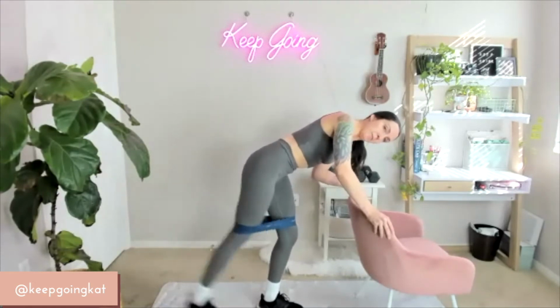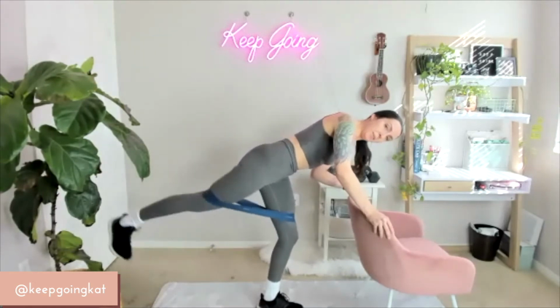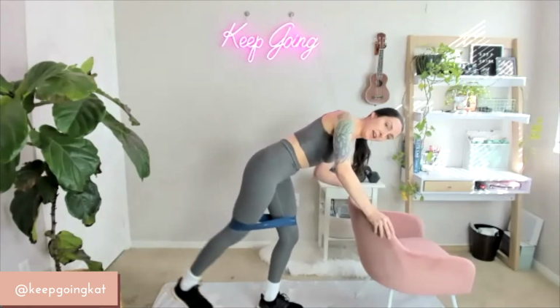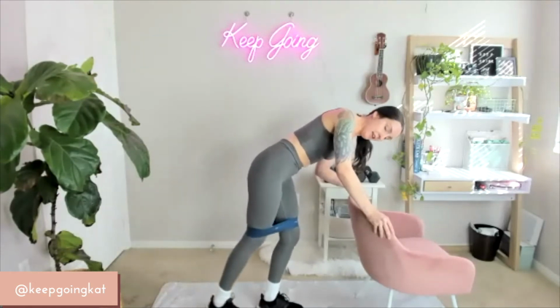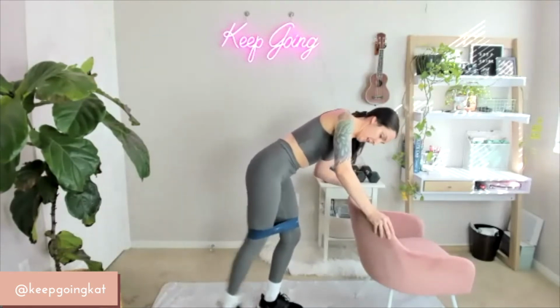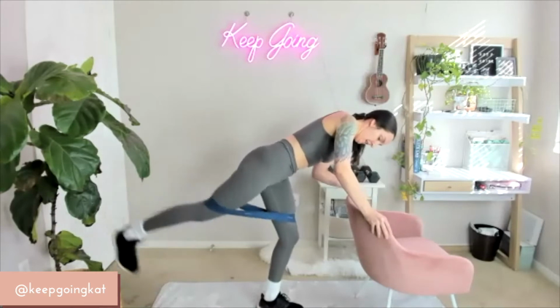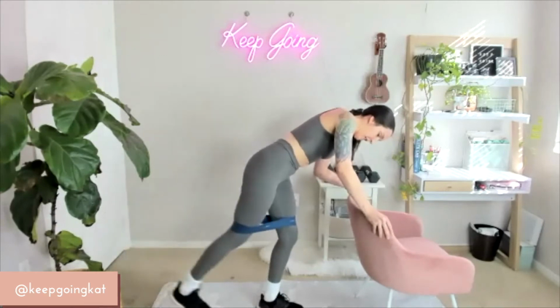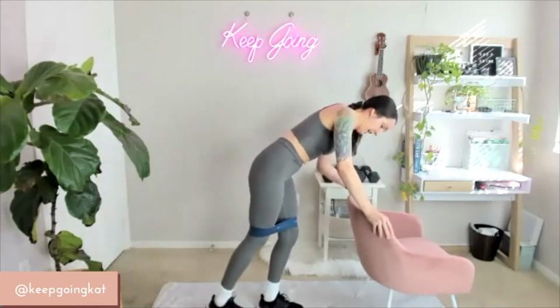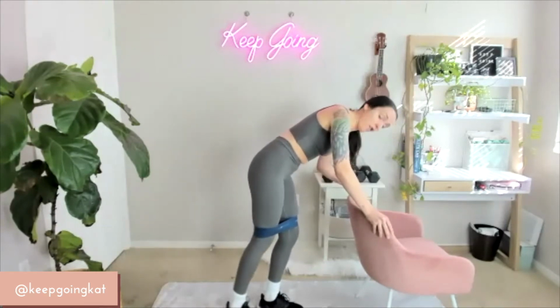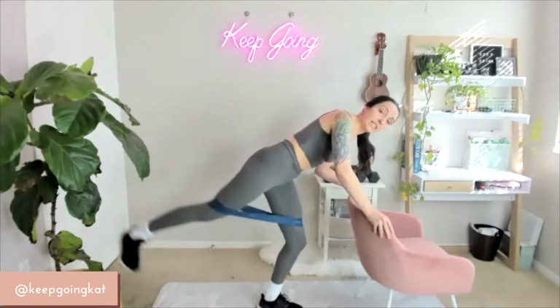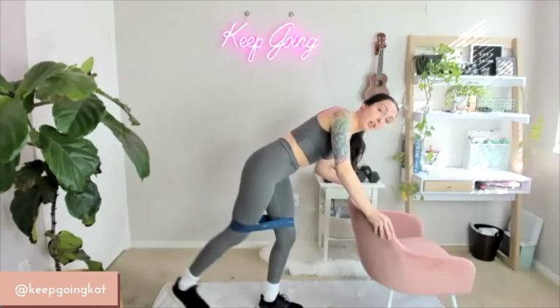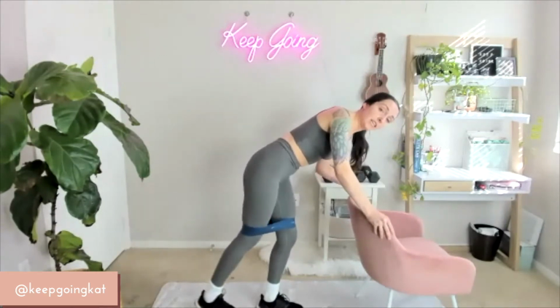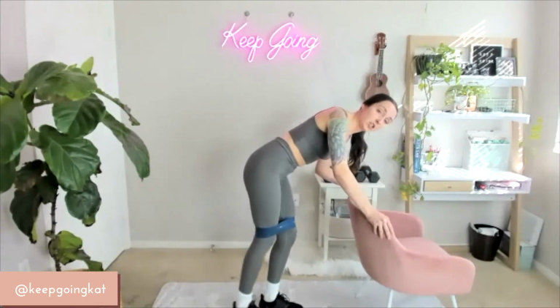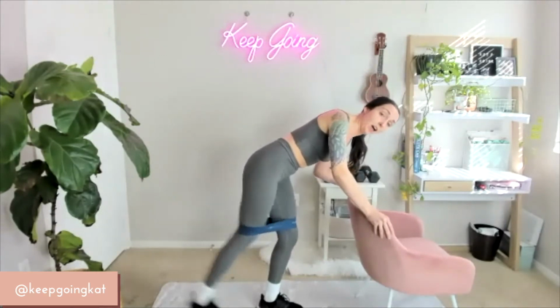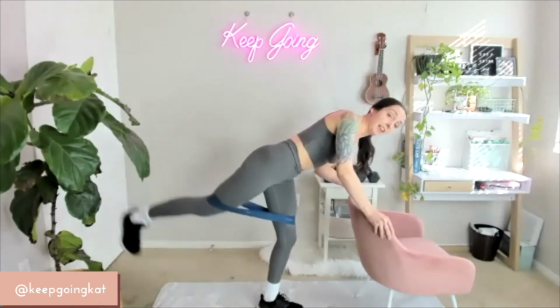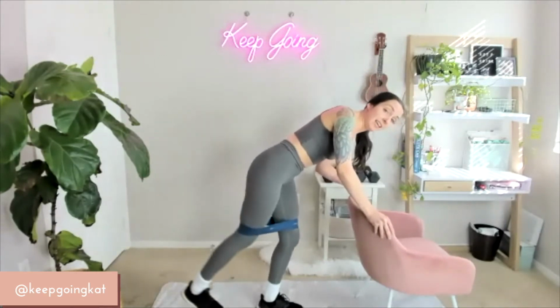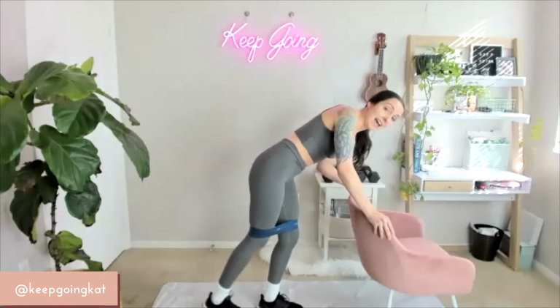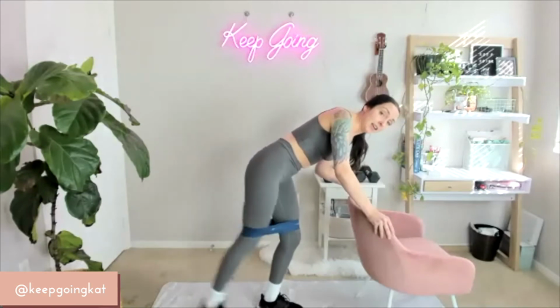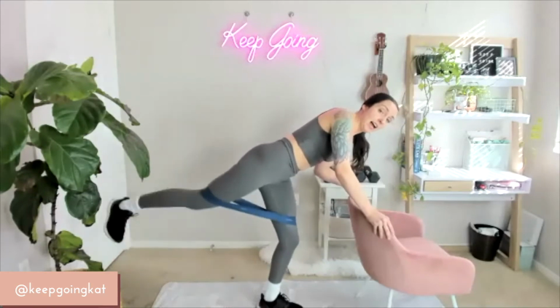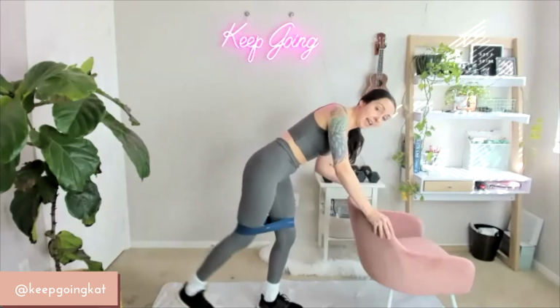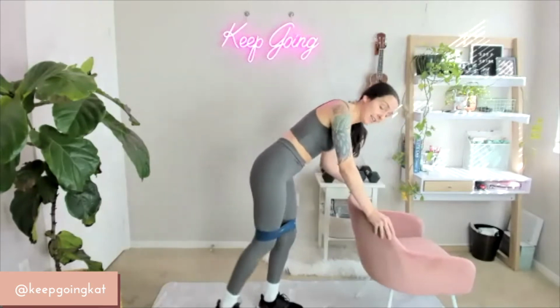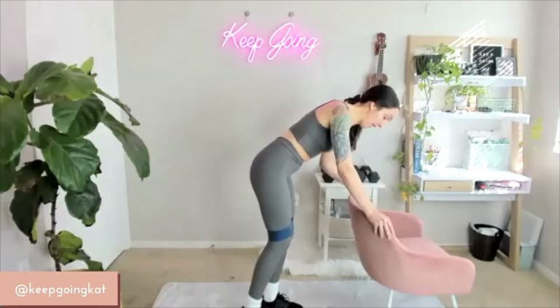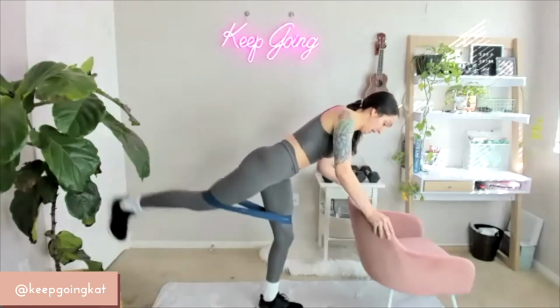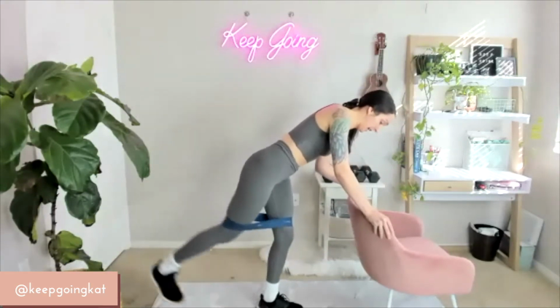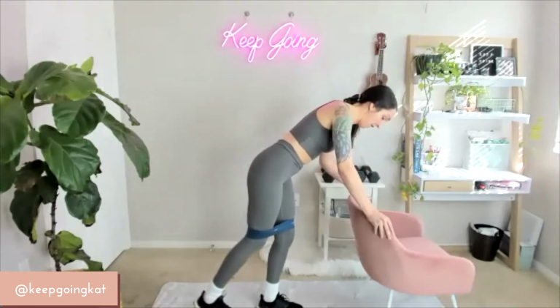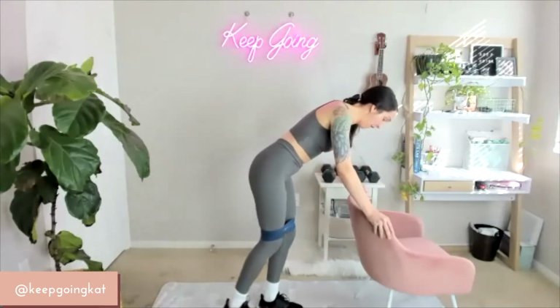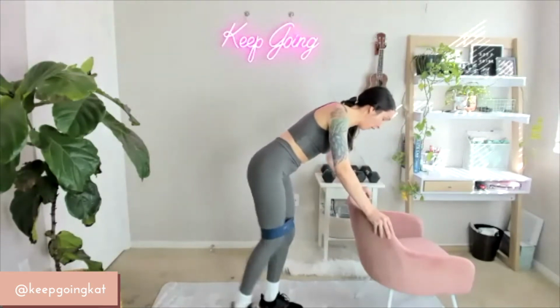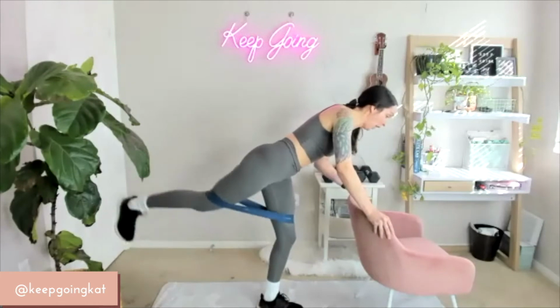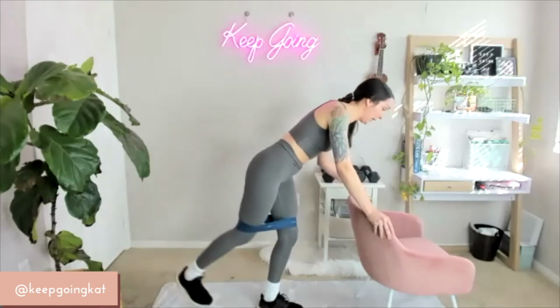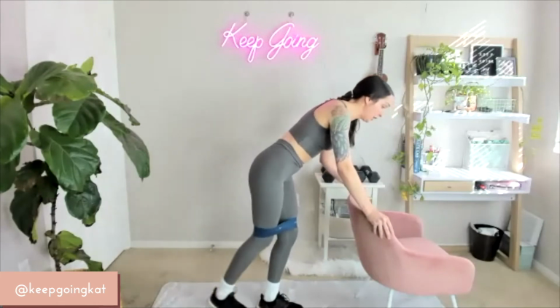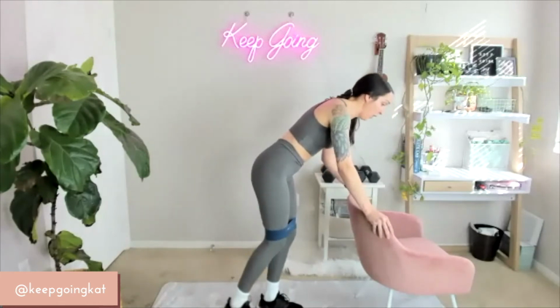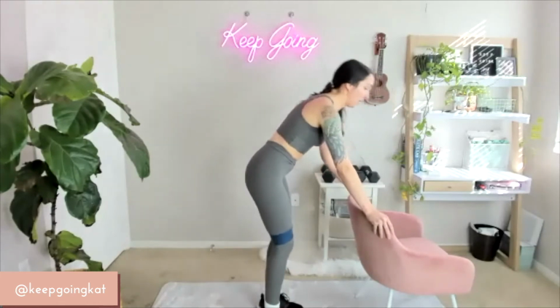Keep breathing. 15, 14, 13, 12, 11, 10, 9, 8, 7, 6, 5, 4, 3, 2, 1. Good.